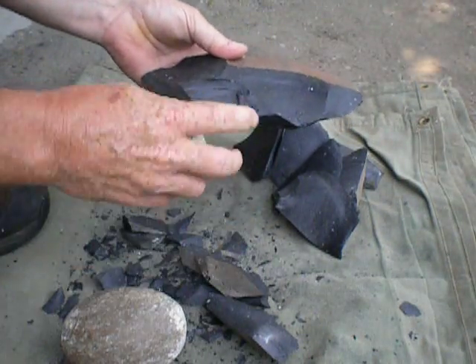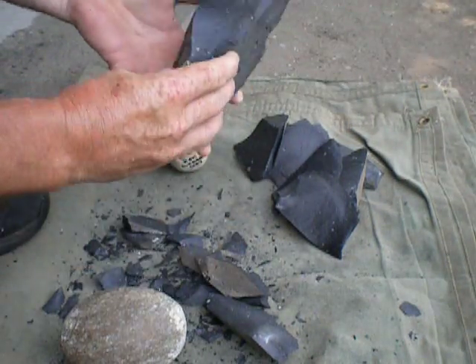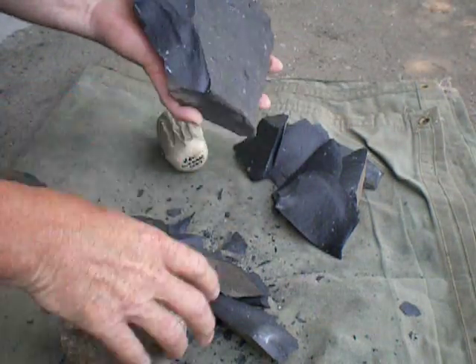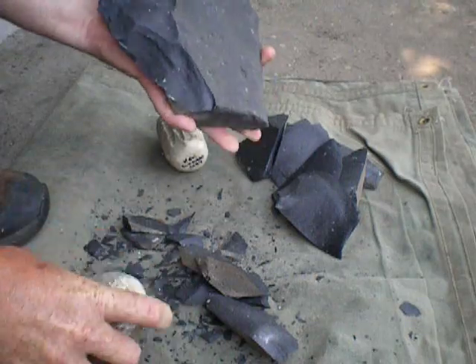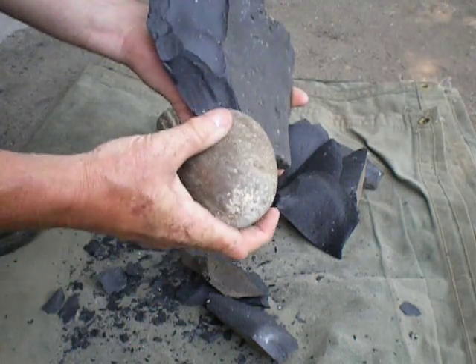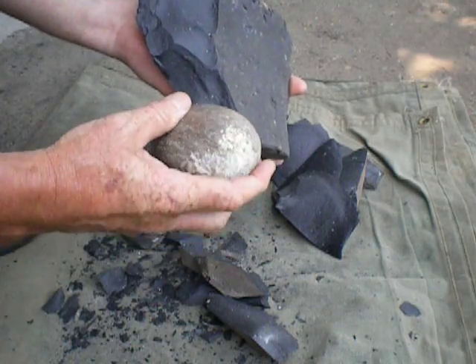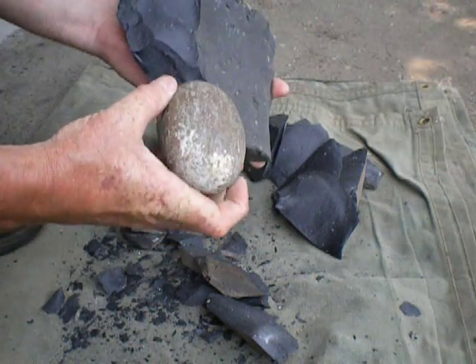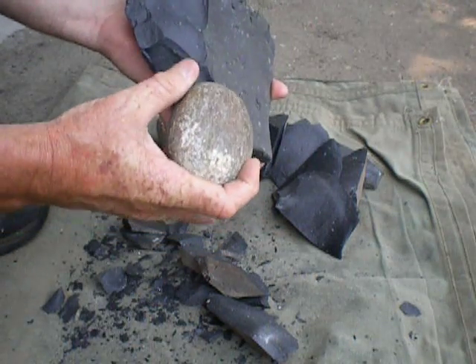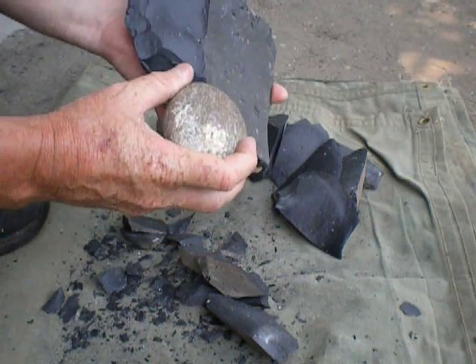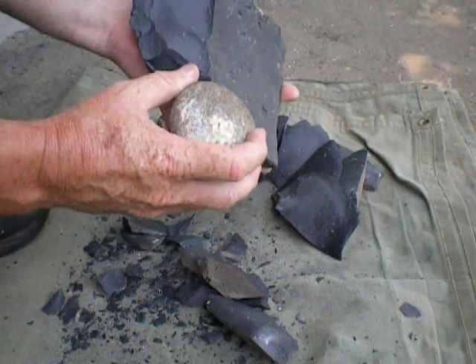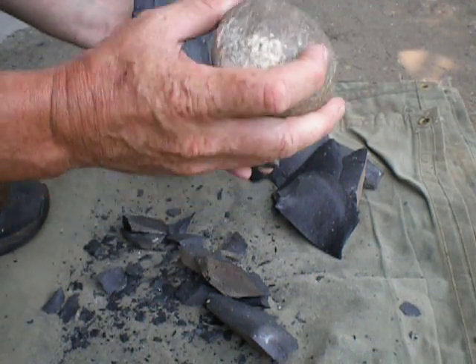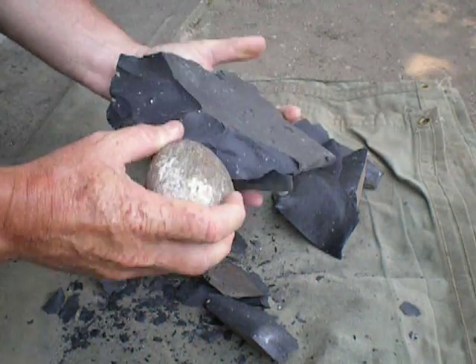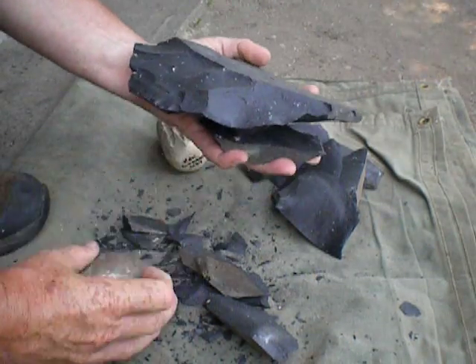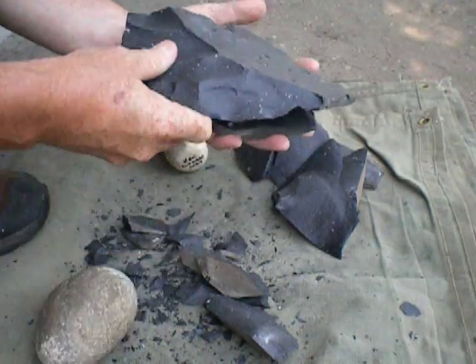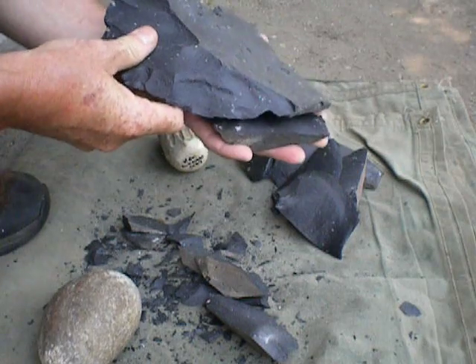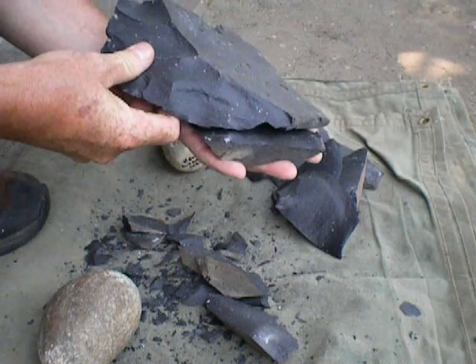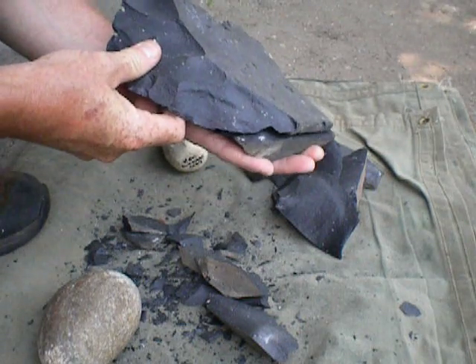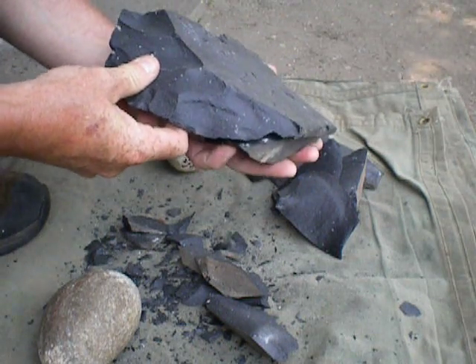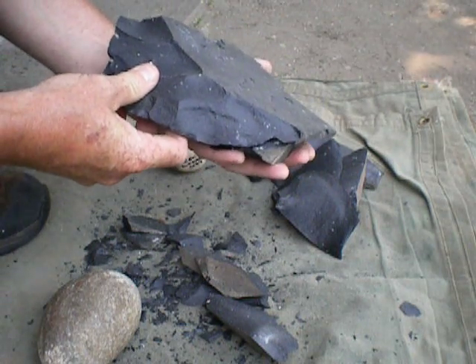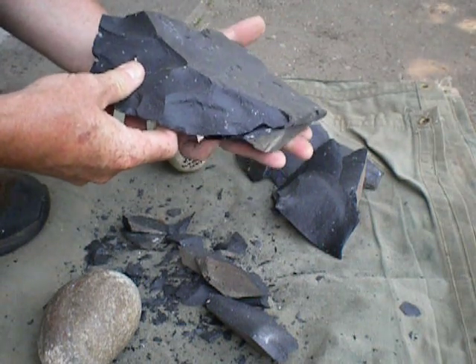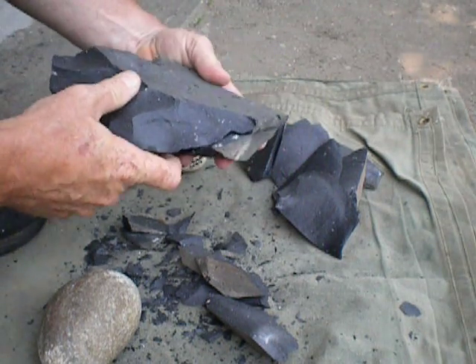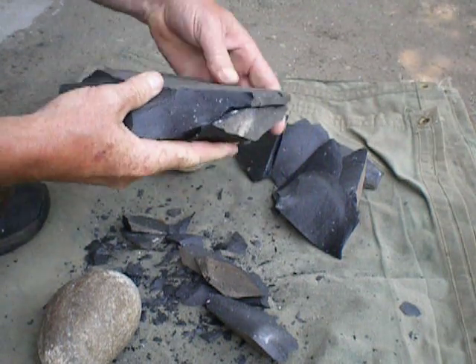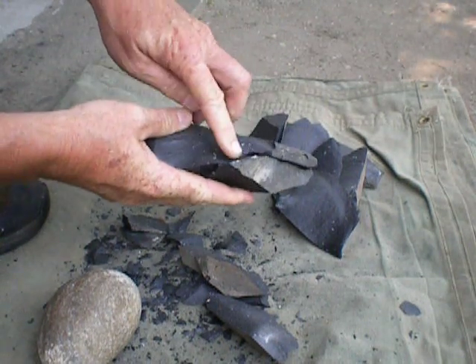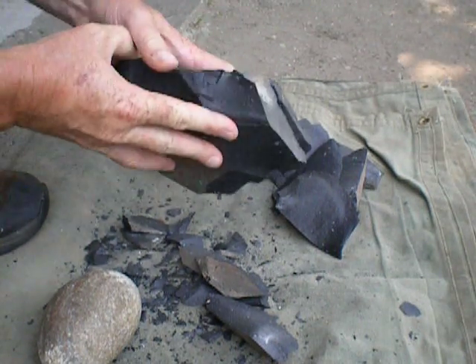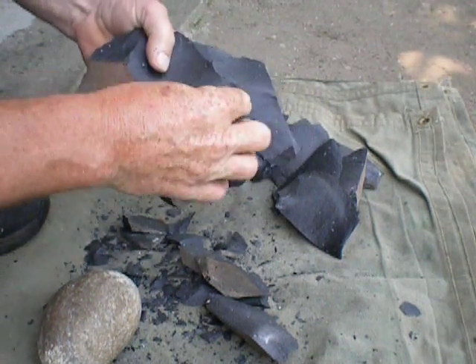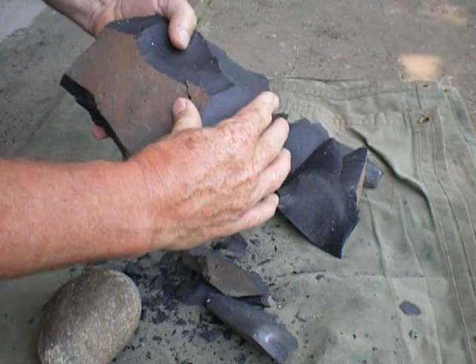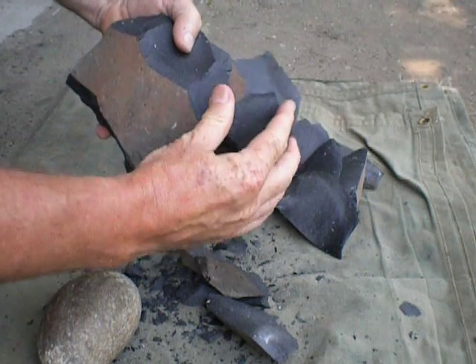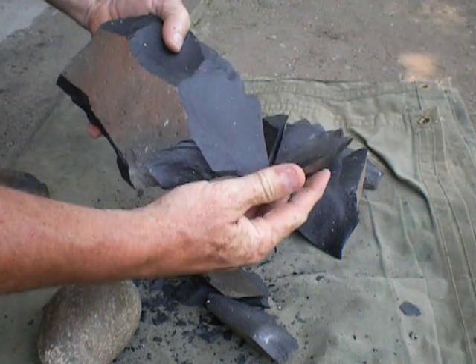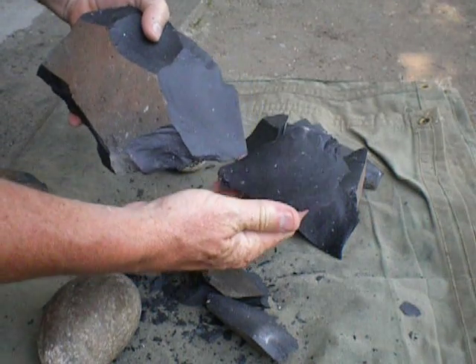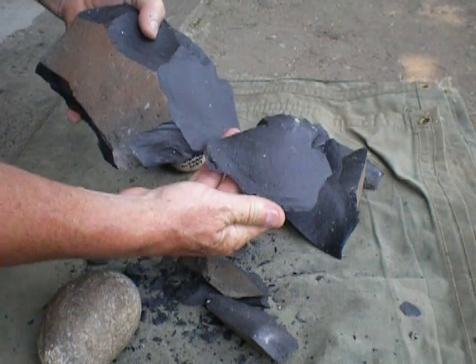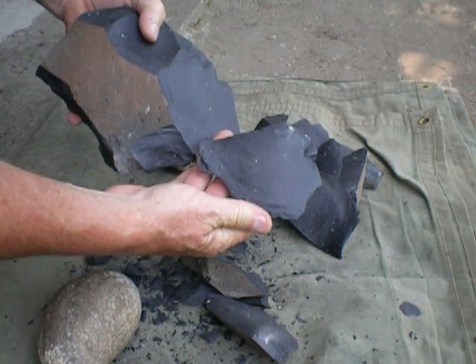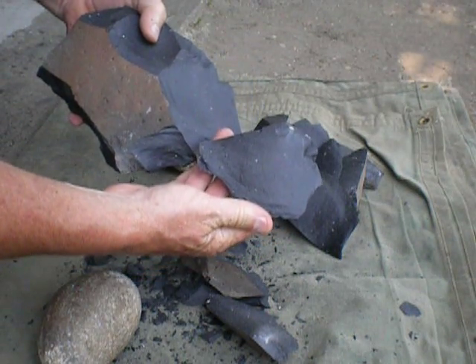A little bit shorter, not exactly what I wanted. But when you're spalling, this can happen. Now what I wanted to do is land in this area here to drive off this big flake here.